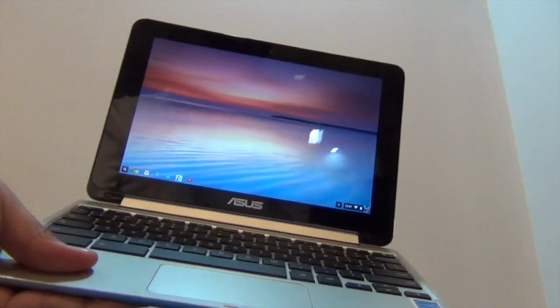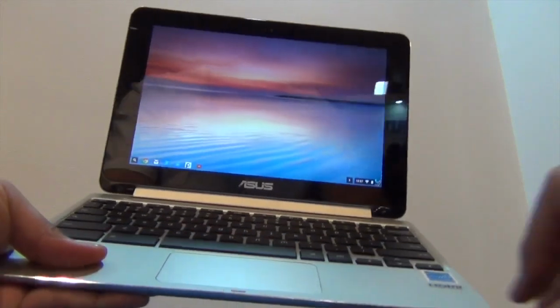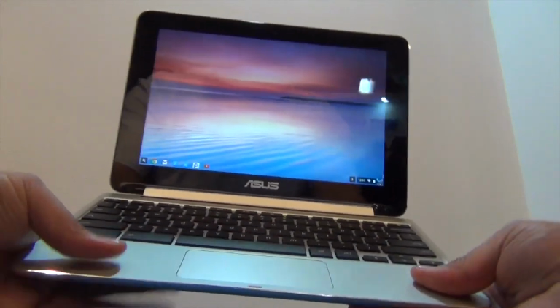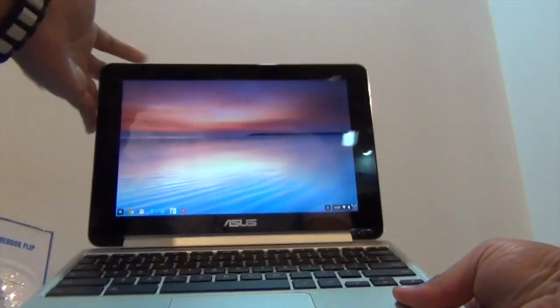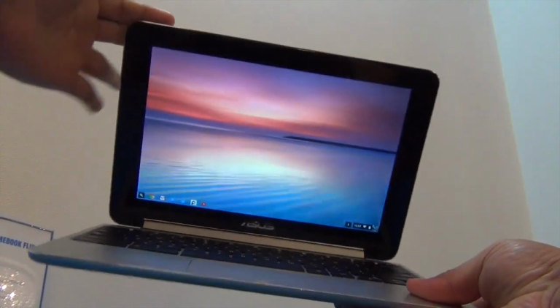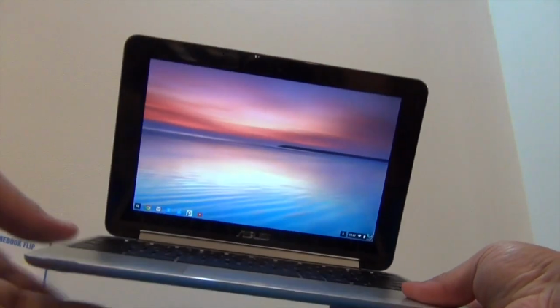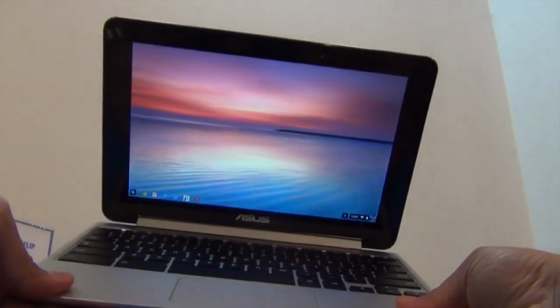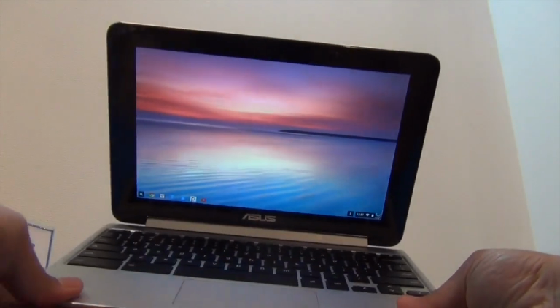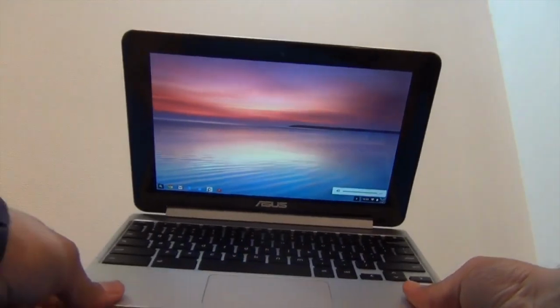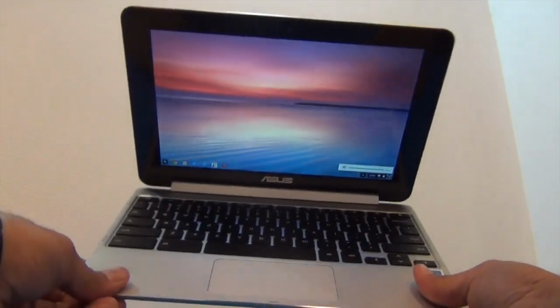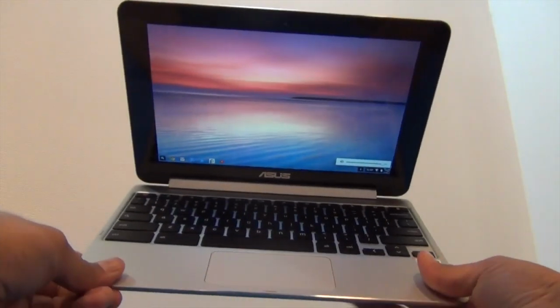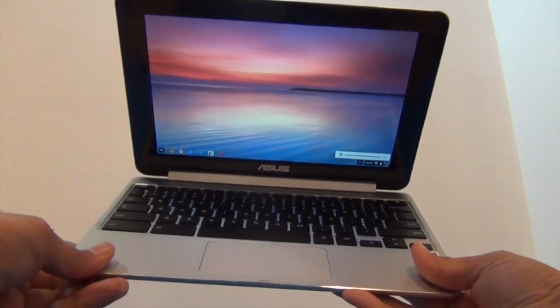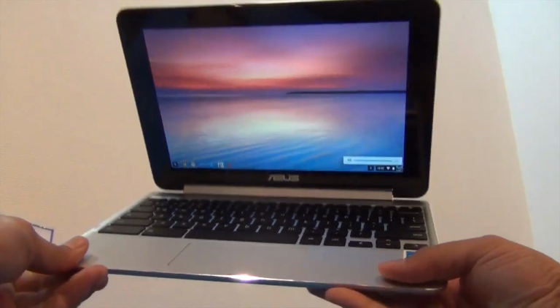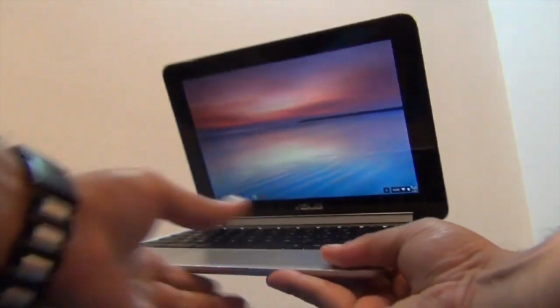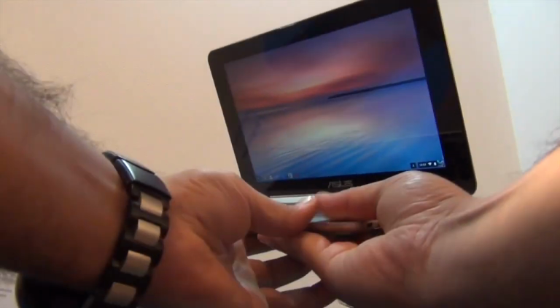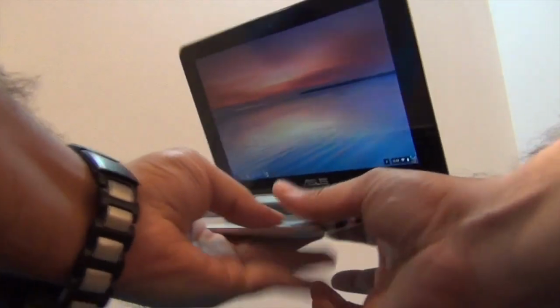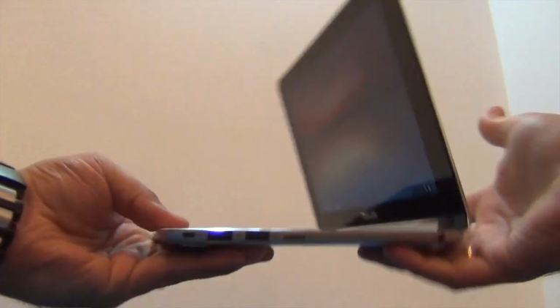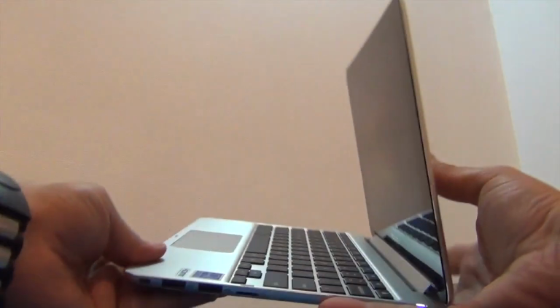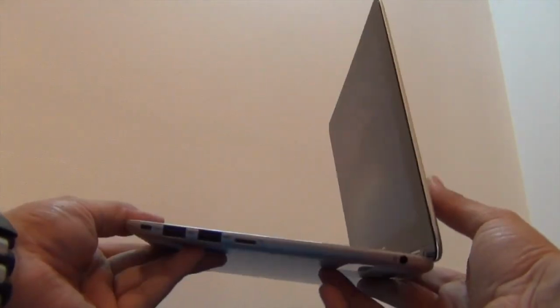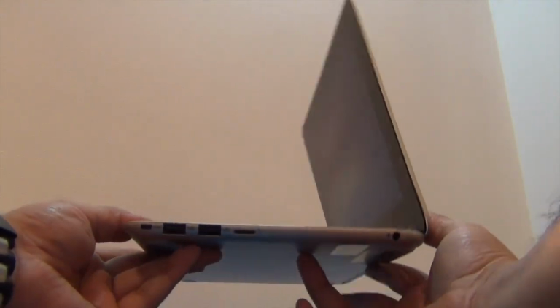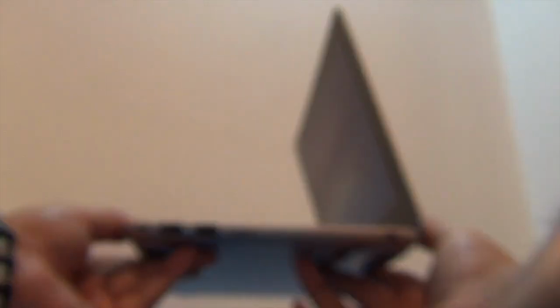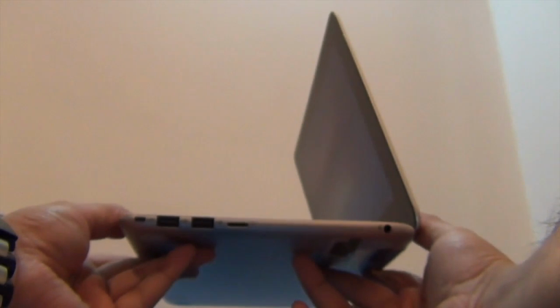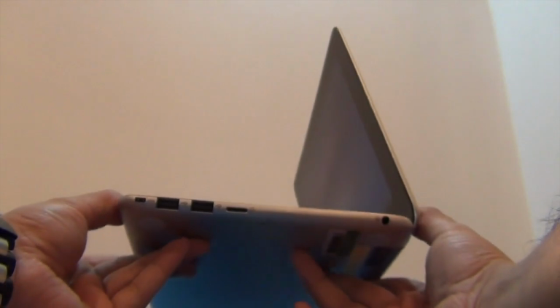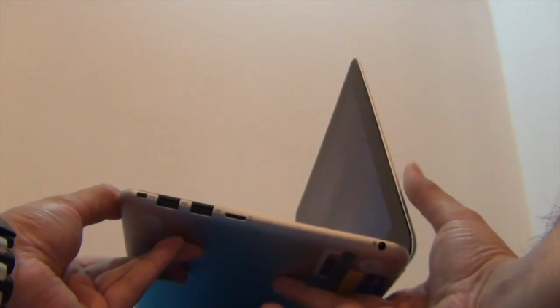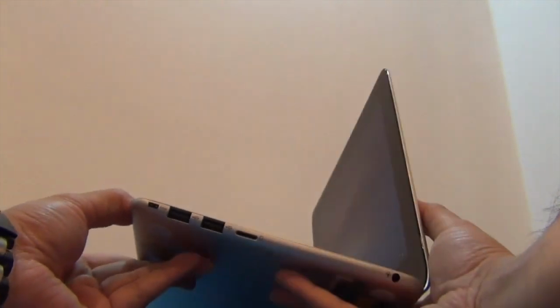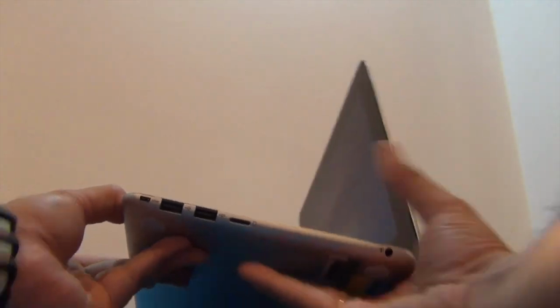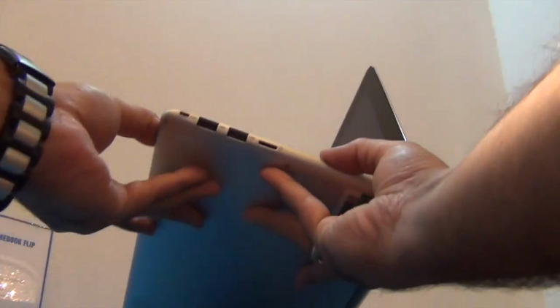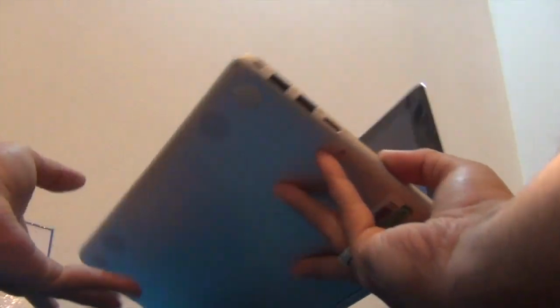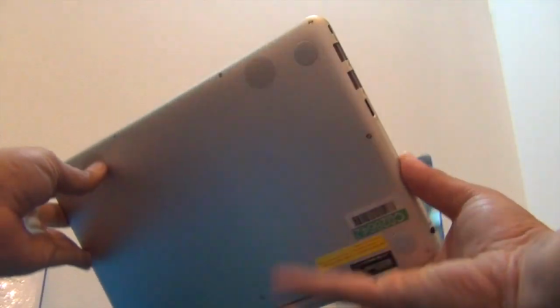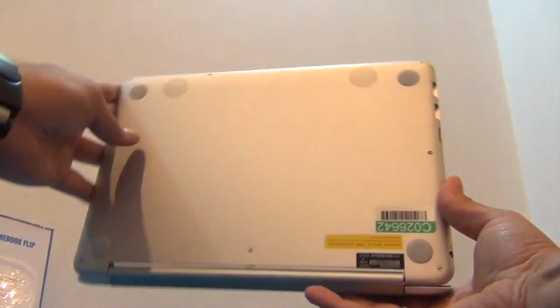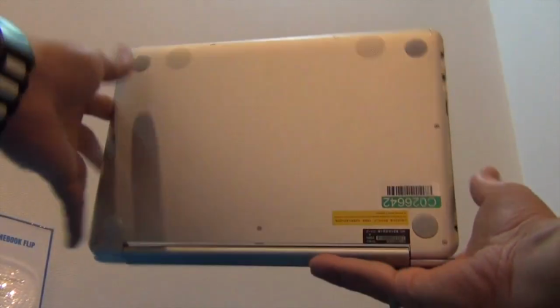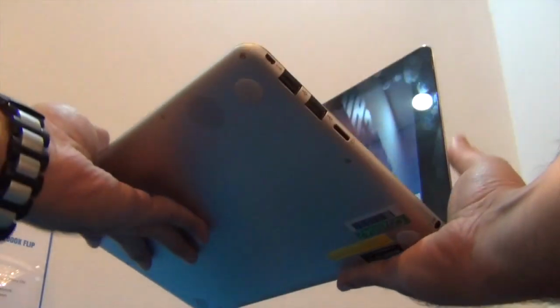Hey guys, what's up? I'm Rohit, your host on Play Digest, and this is the first look and hands-on of the Asus Chromebook Flip, which will be launched in India very soon. This is just a quick preview at a Google event. It looks very nice when it comes to construction, build, and design.